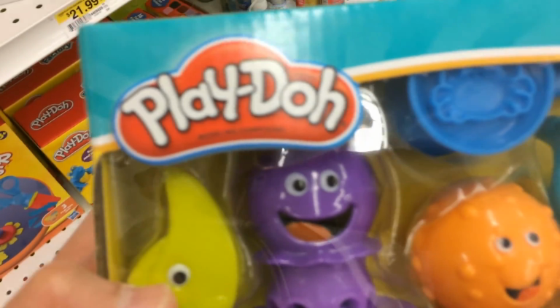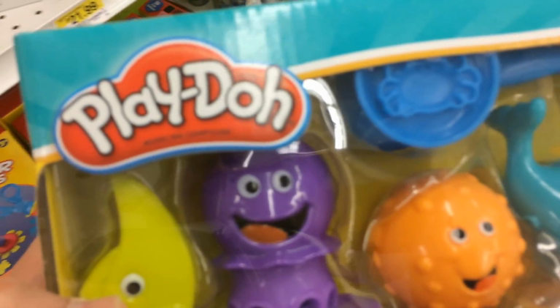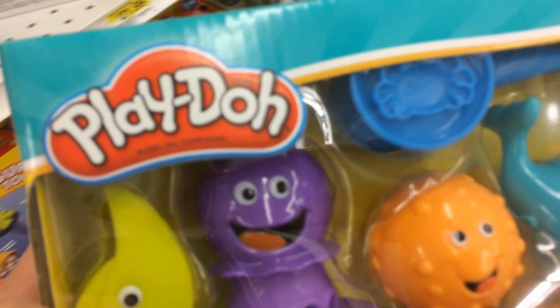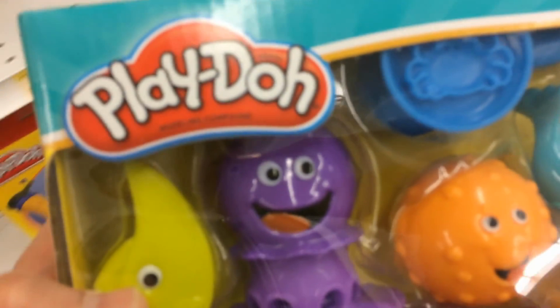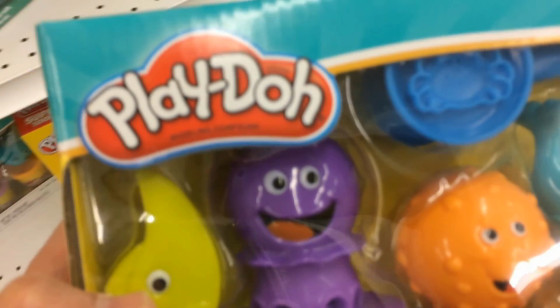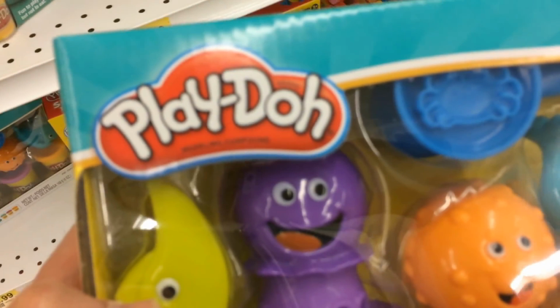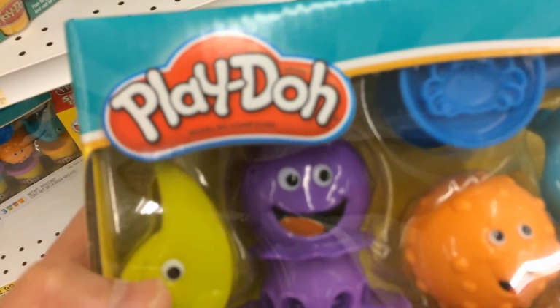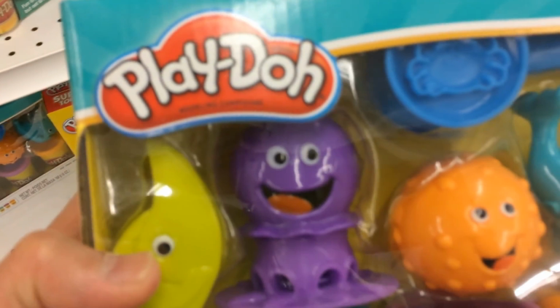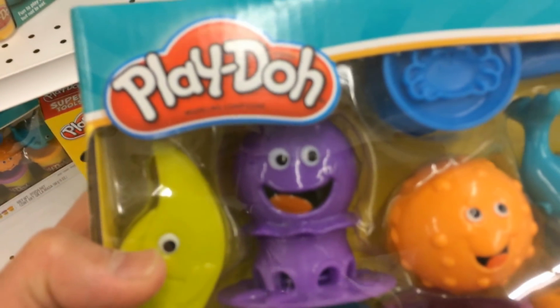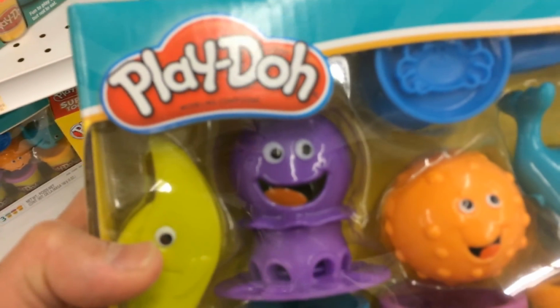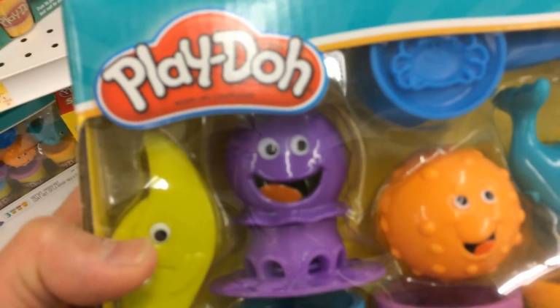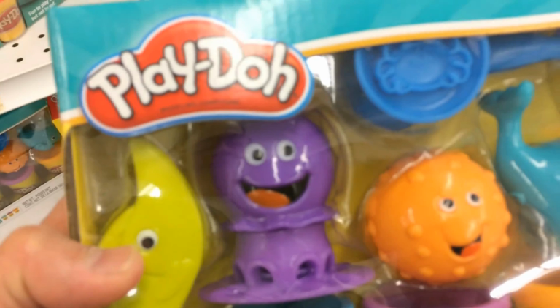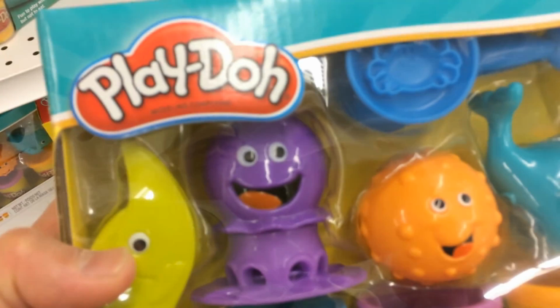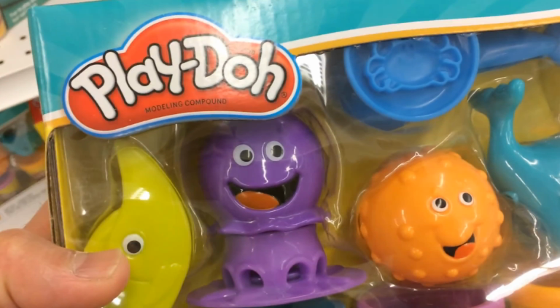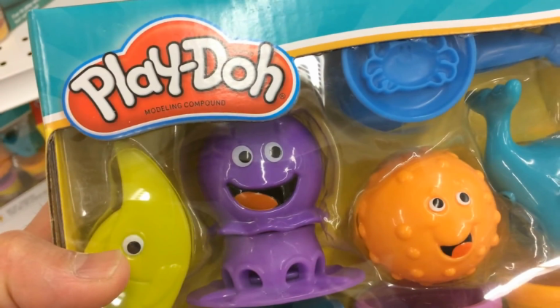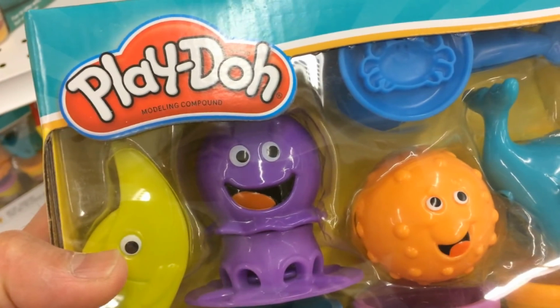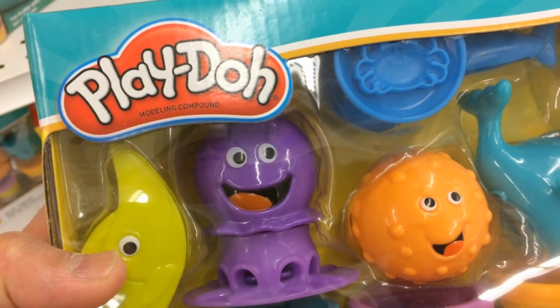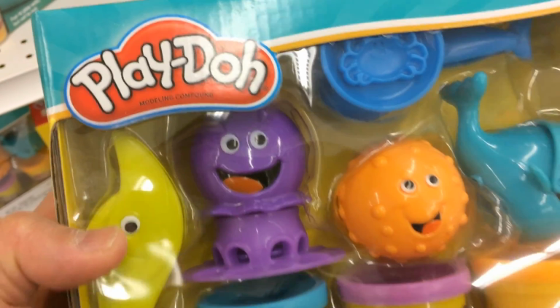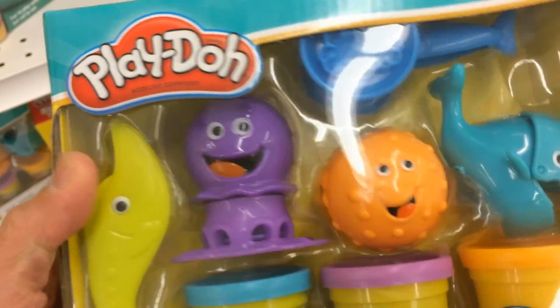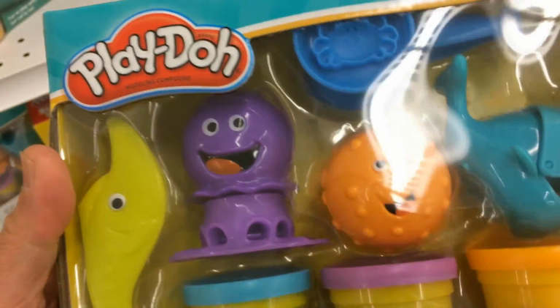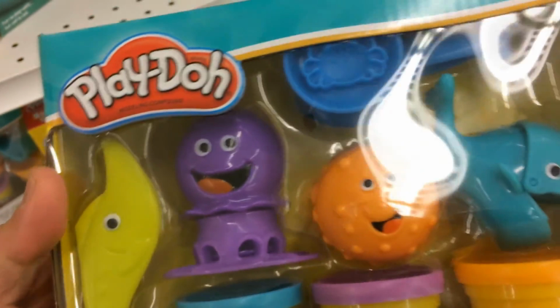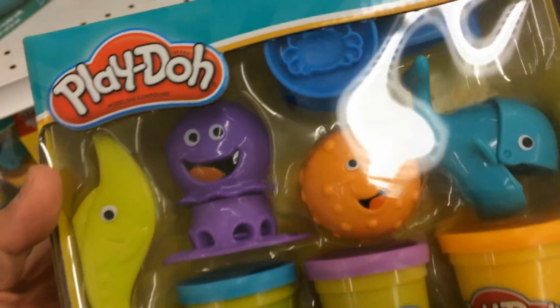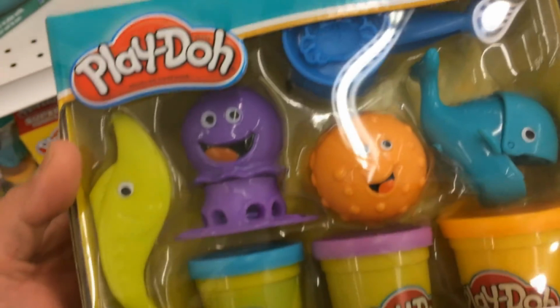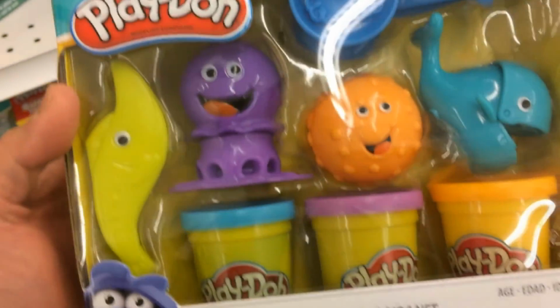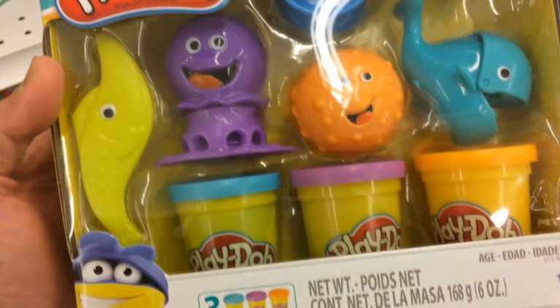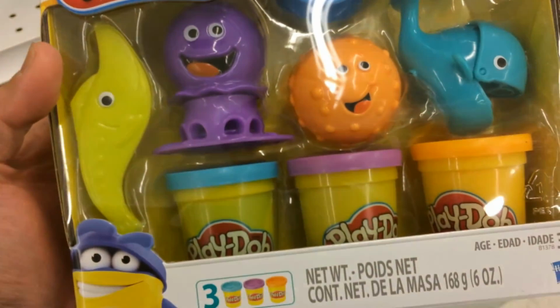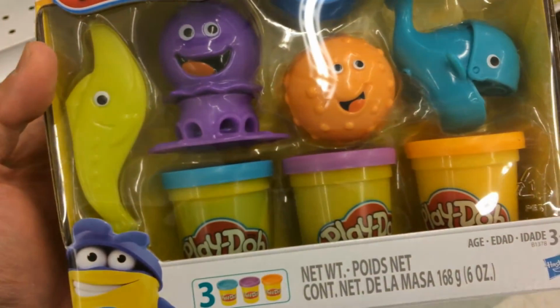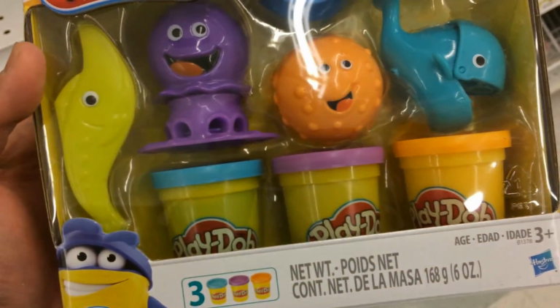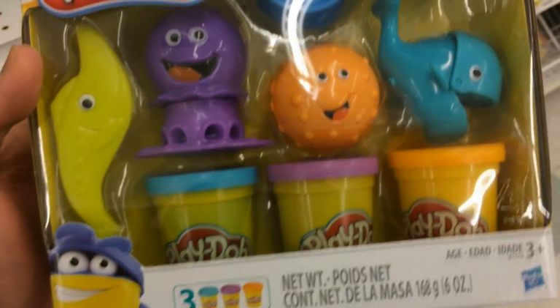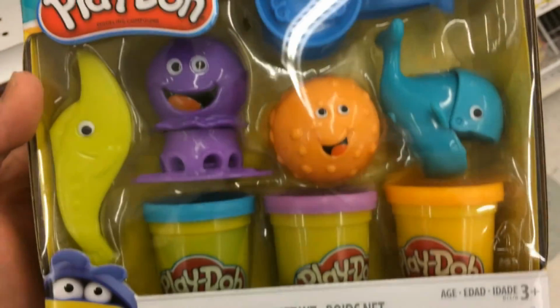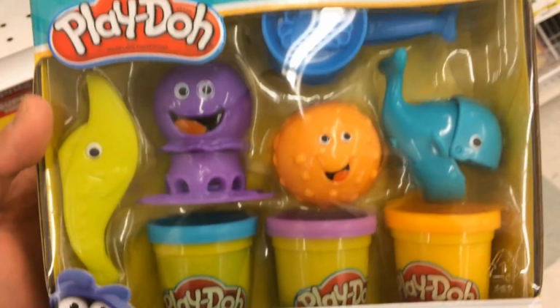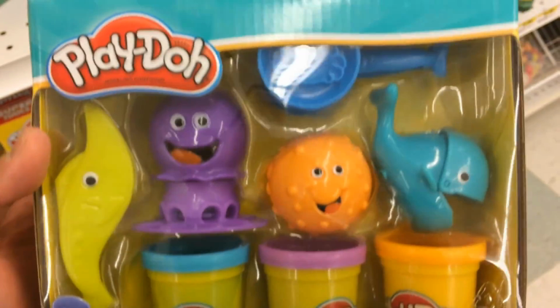I also have the Play-Doh sea animals set. There is a whale and other sea creatures.